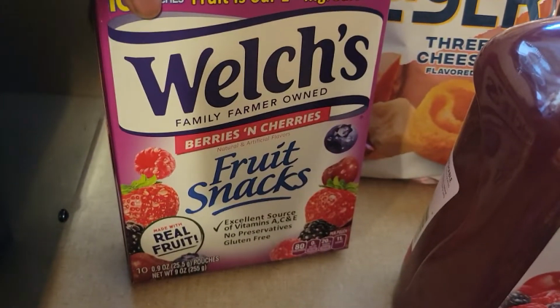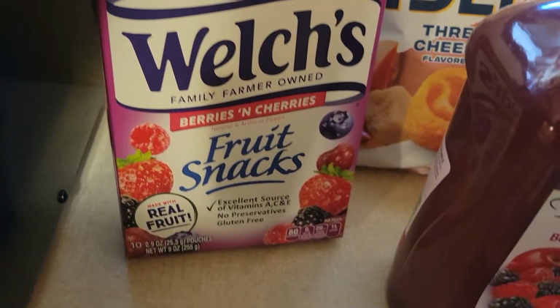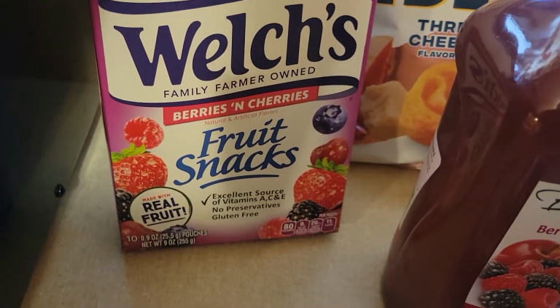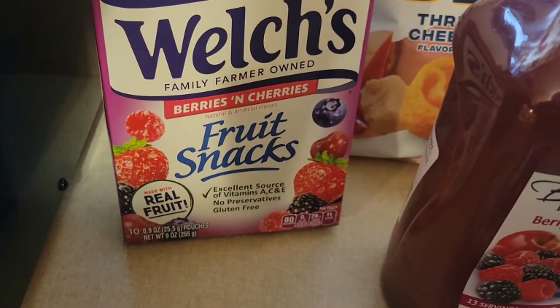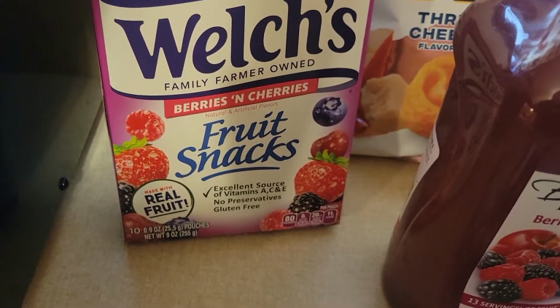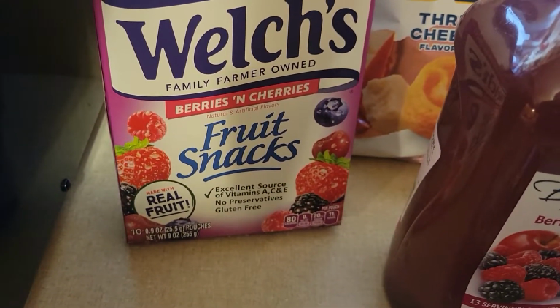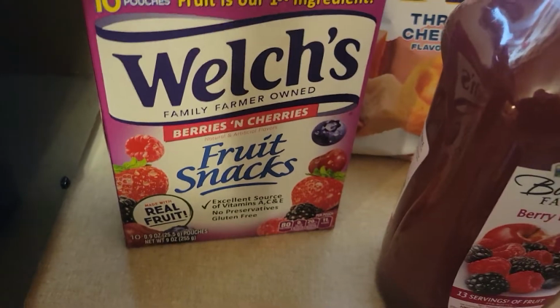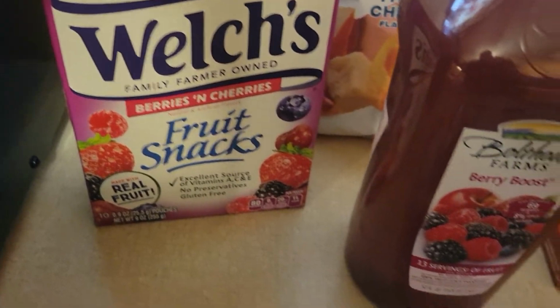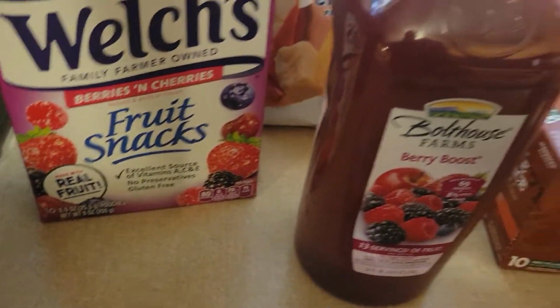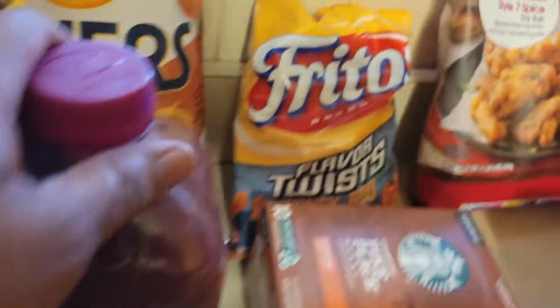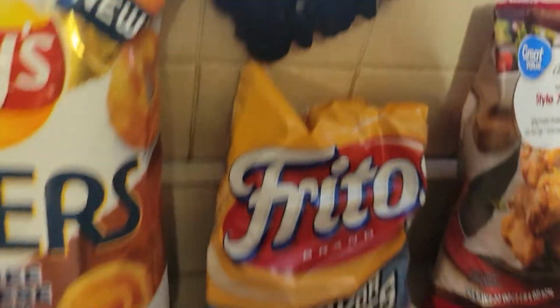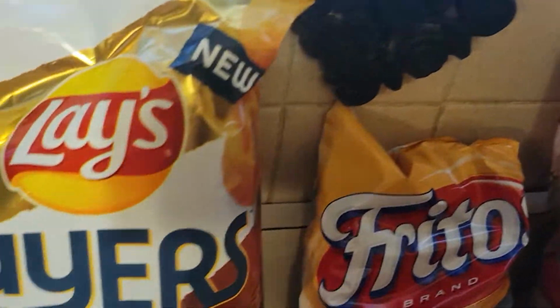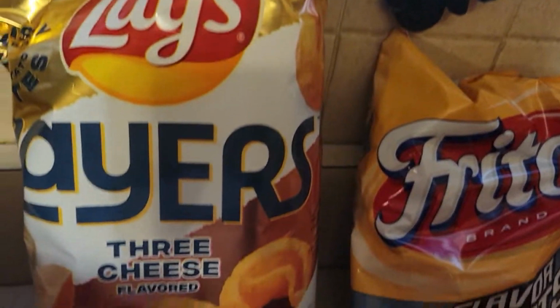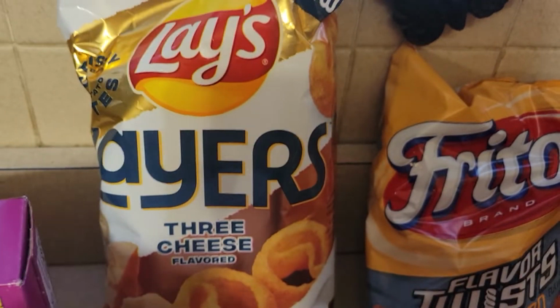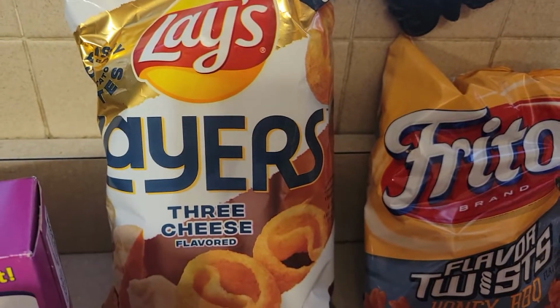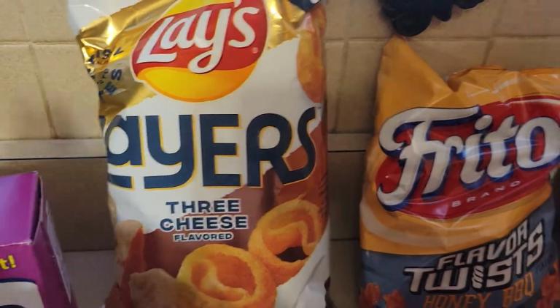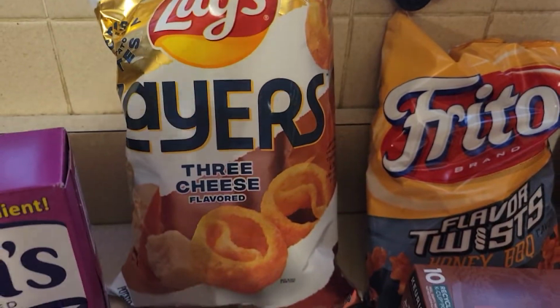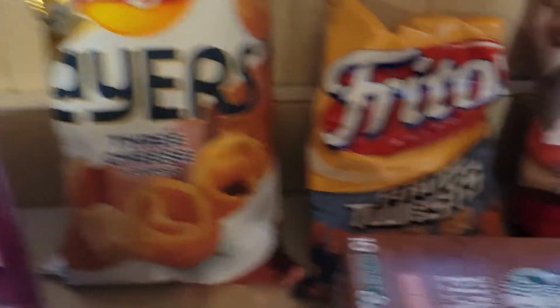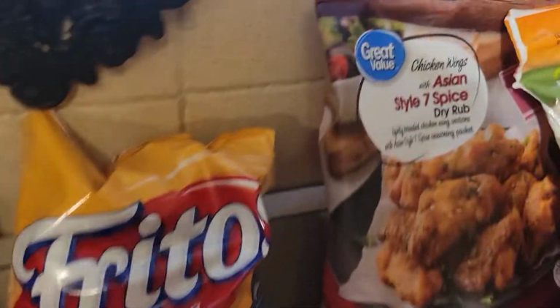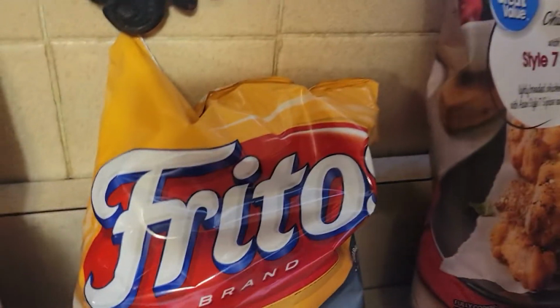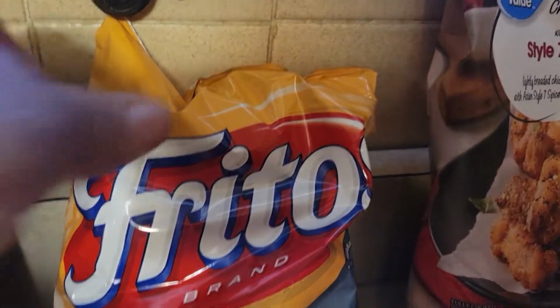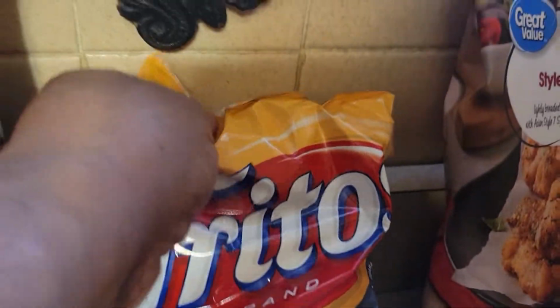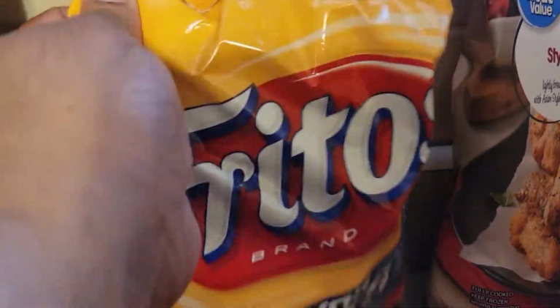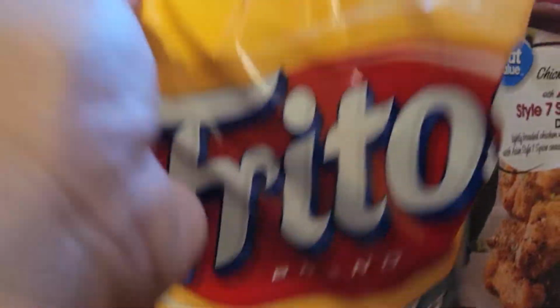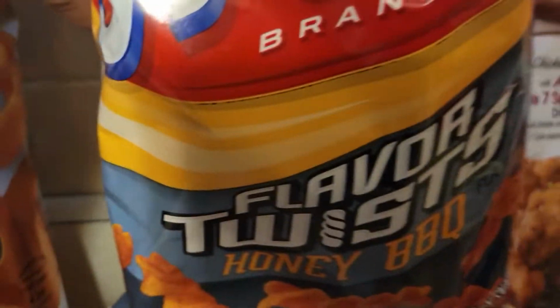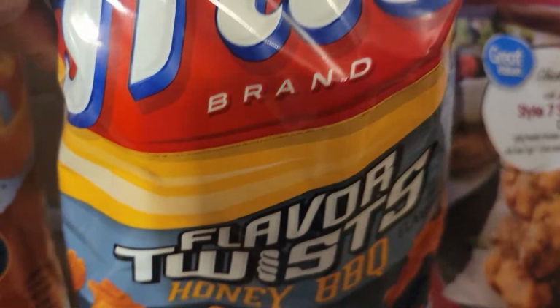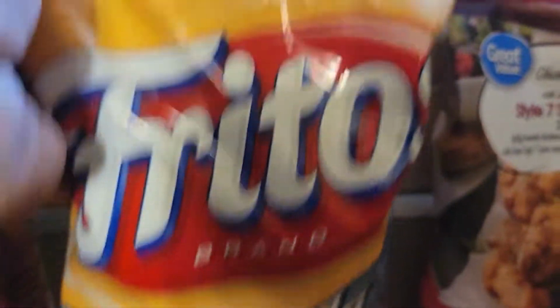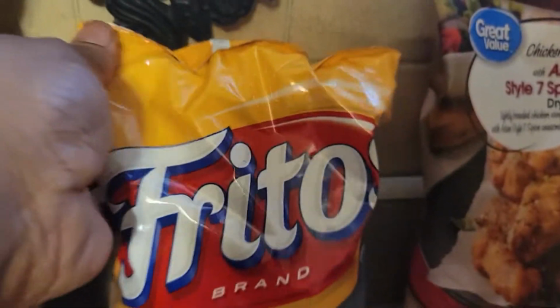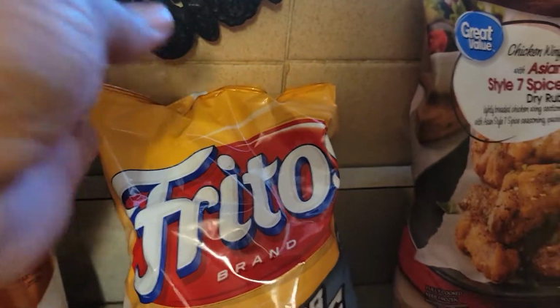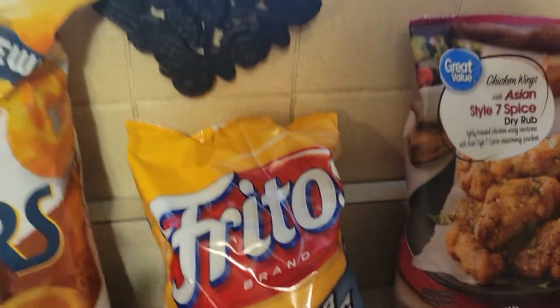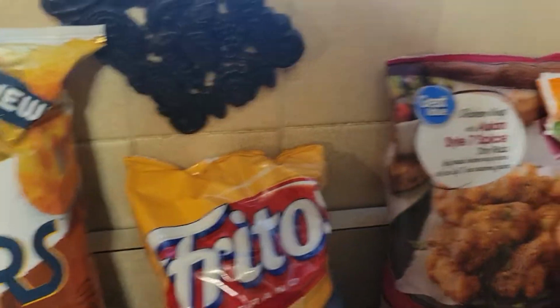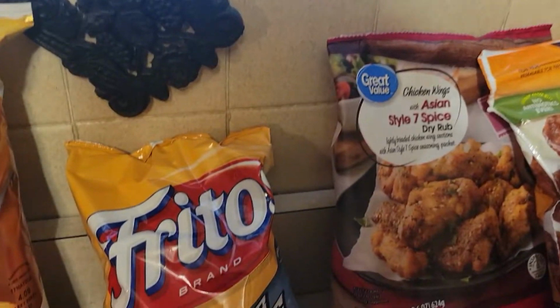The Welch's Fruit Snacks came from Walmart. And the Lay's Layers 3 Cheese, that was Walmart. The Fritos Twists — I love these — flavored twist, barbecue. That was Walmart.